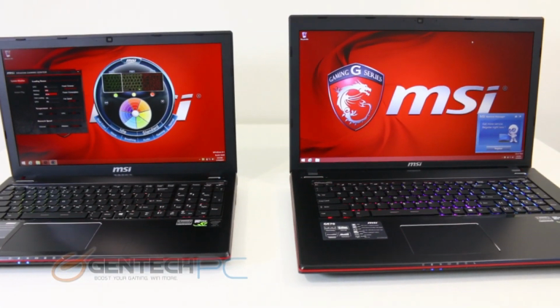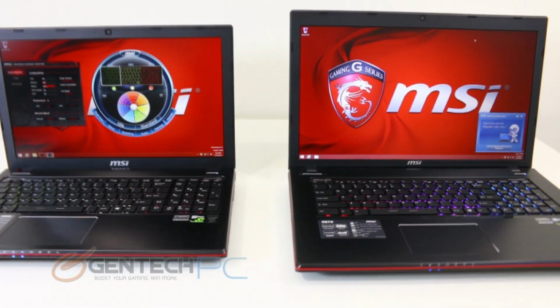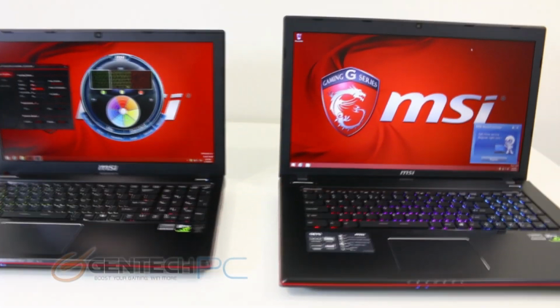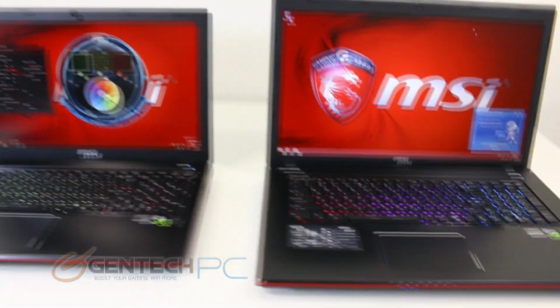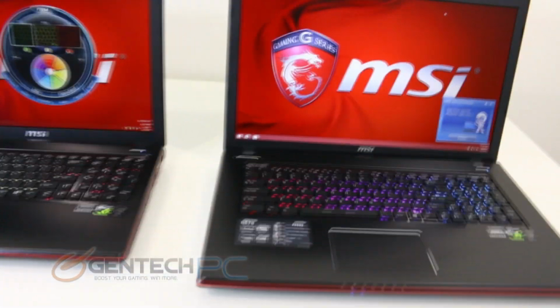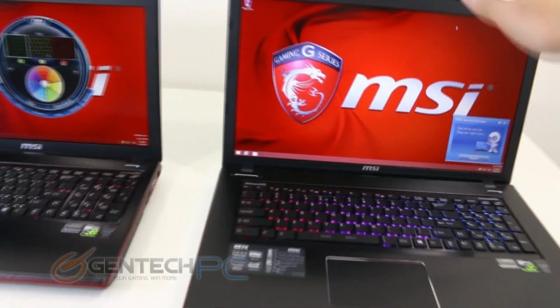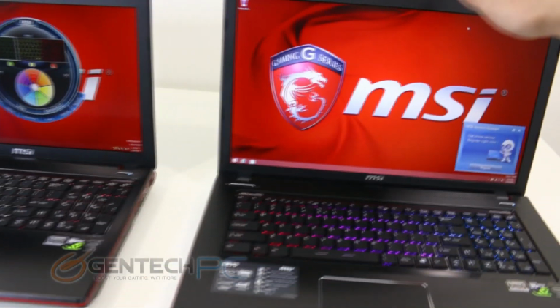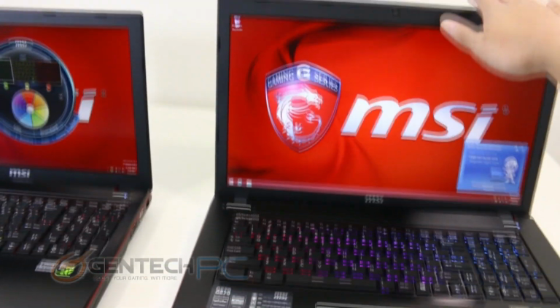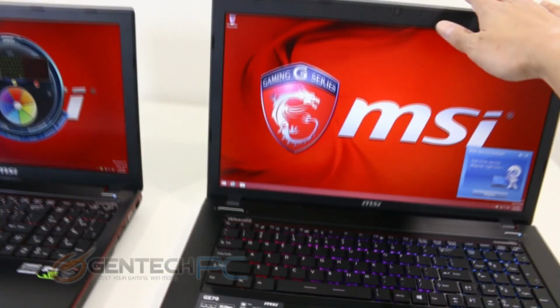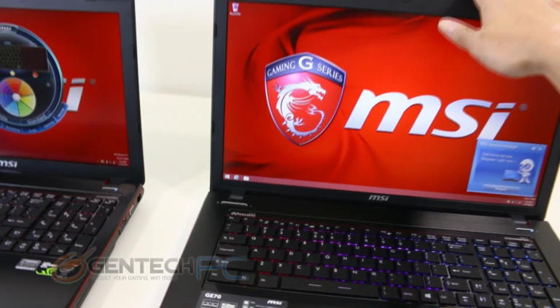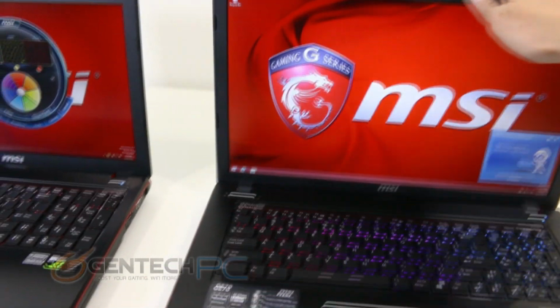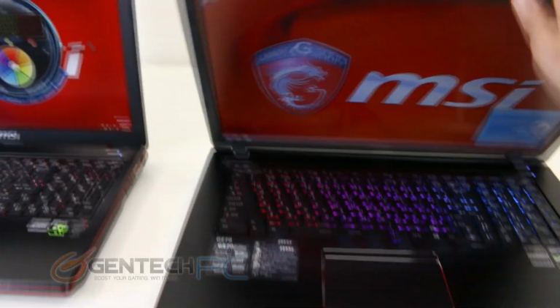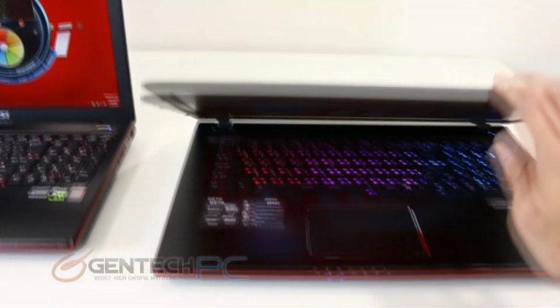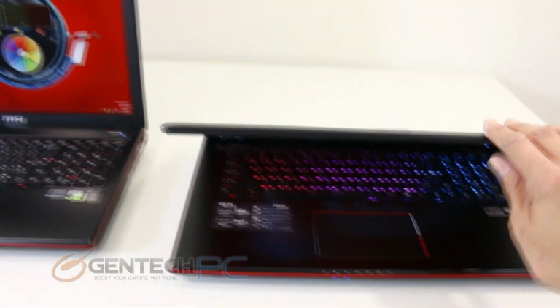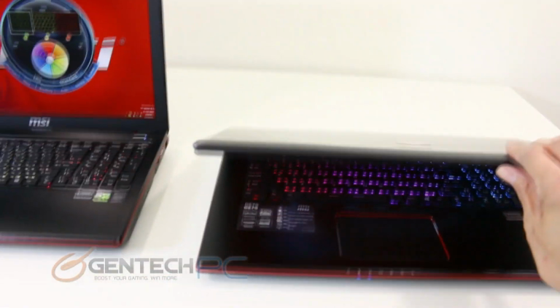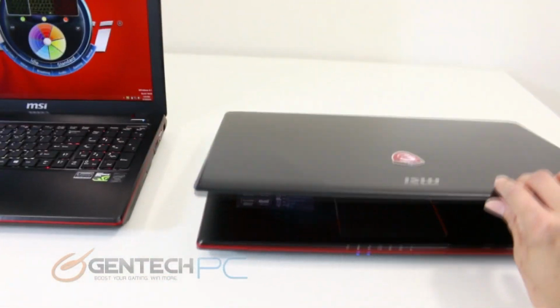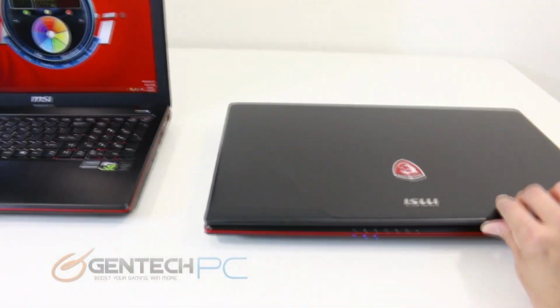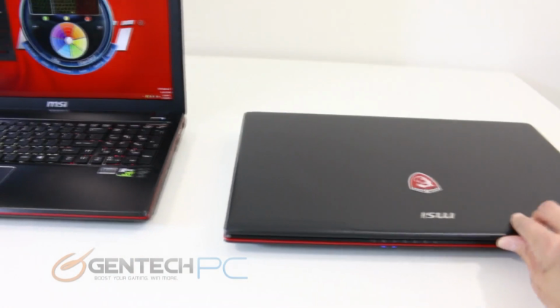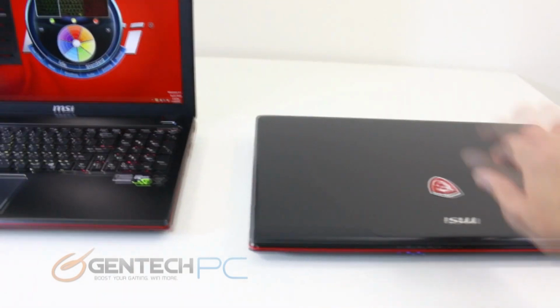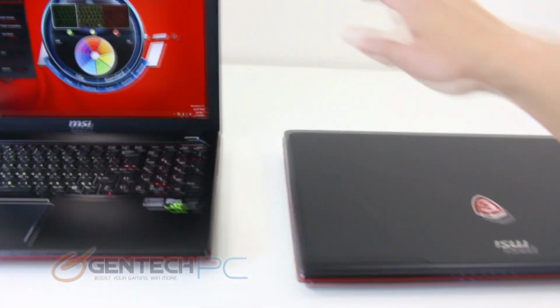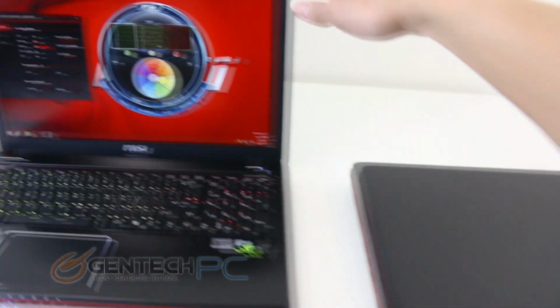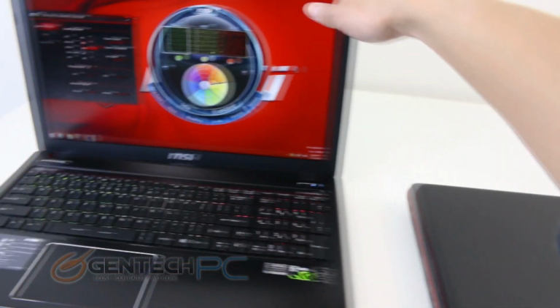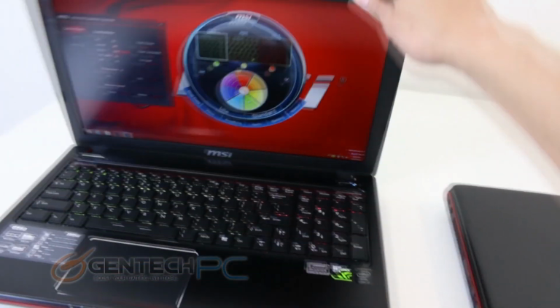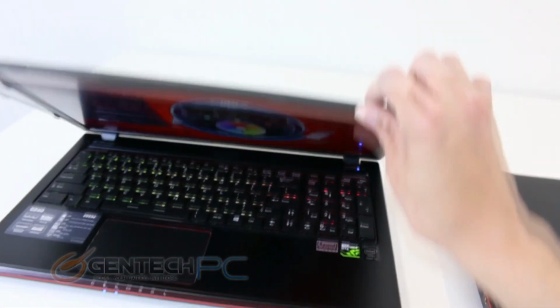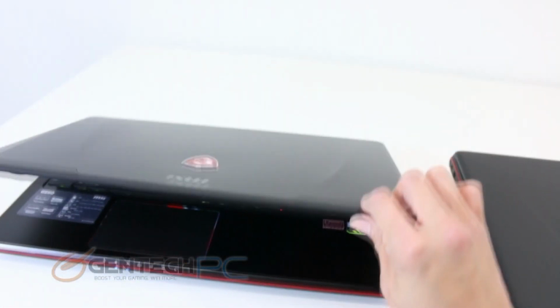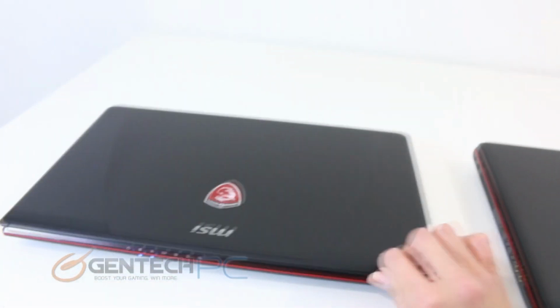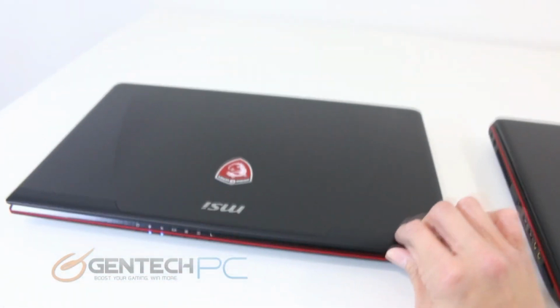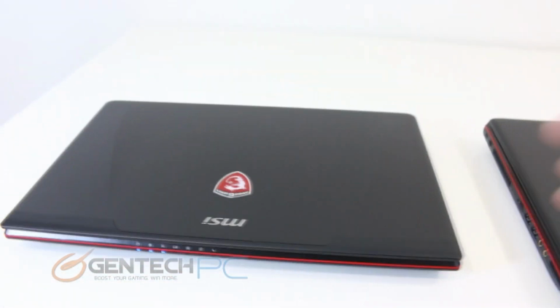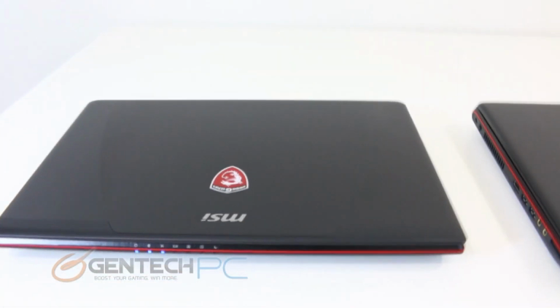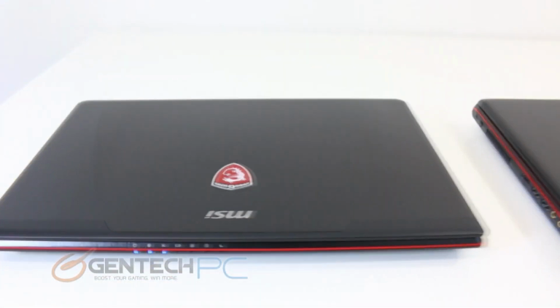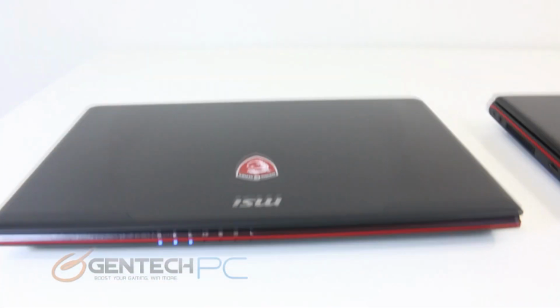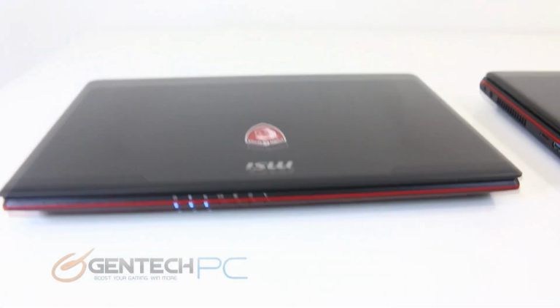Between the two, however, despite the larger screen size and the larger frame of the laptop, the overall thickness of both remains pretty much exactly the same.